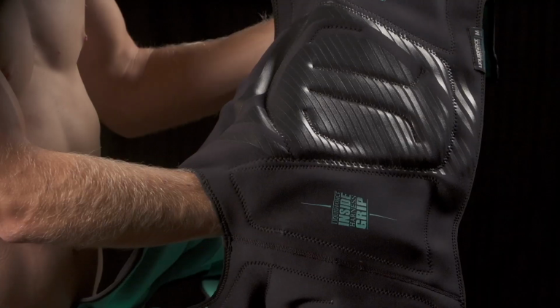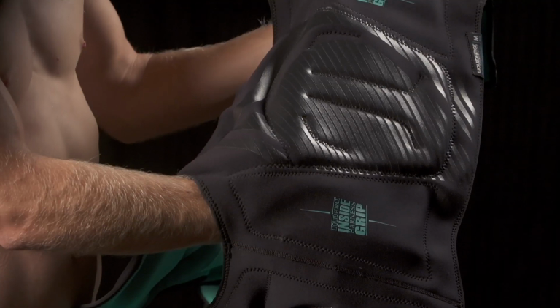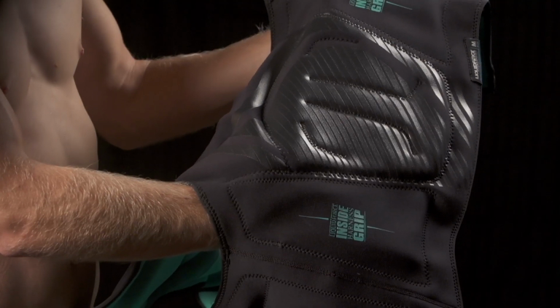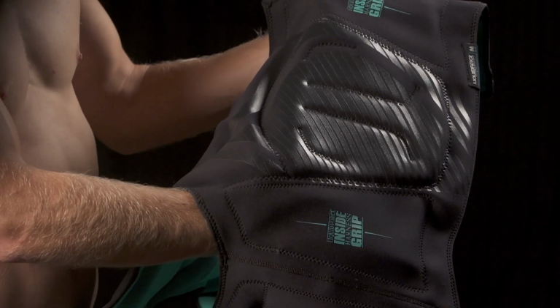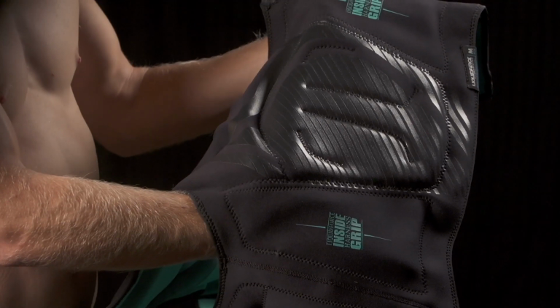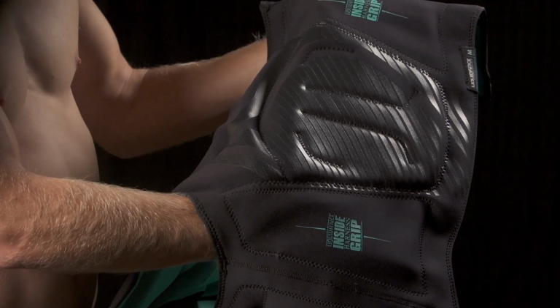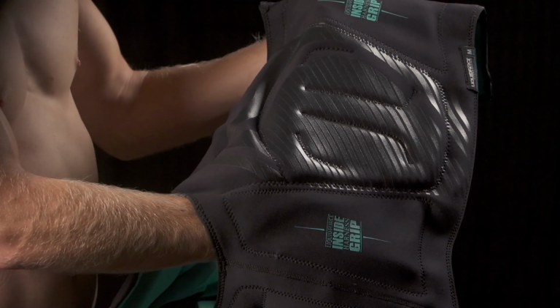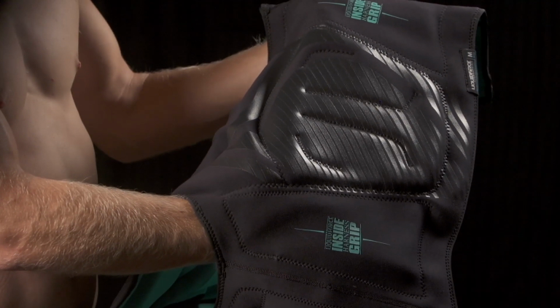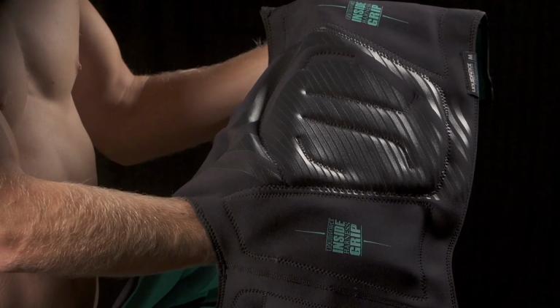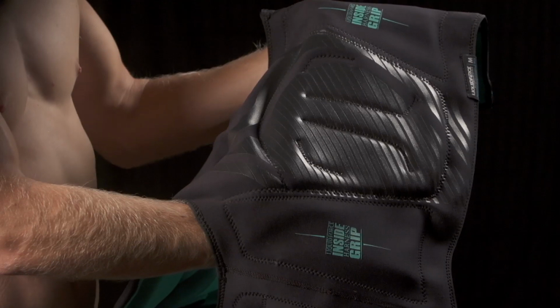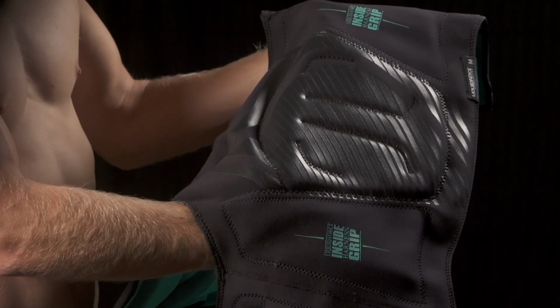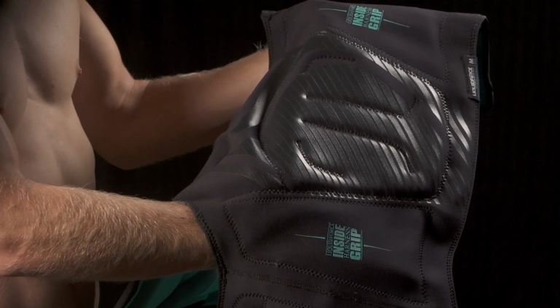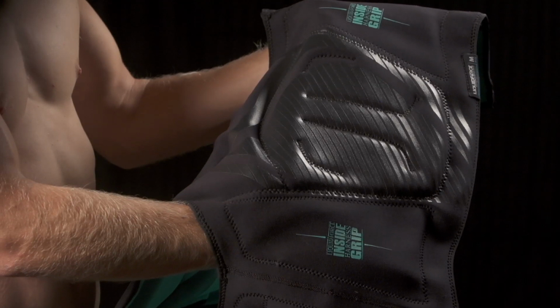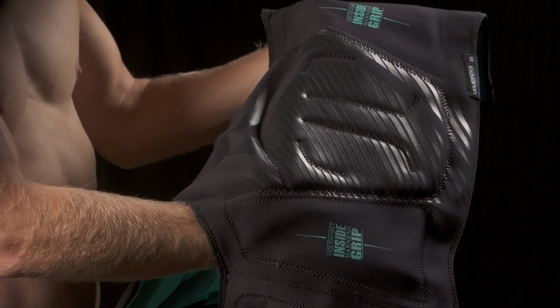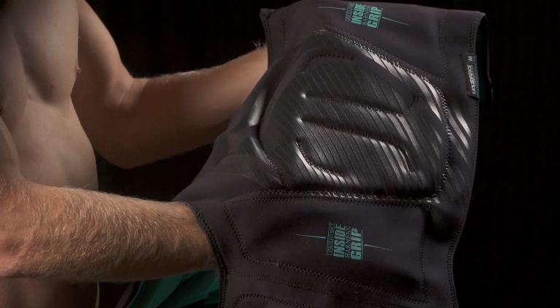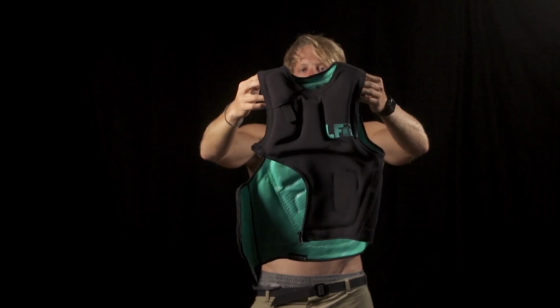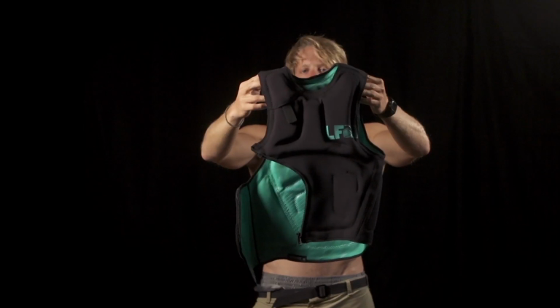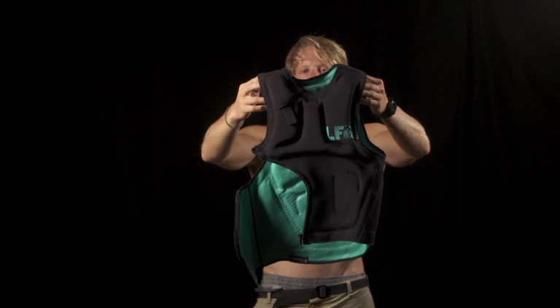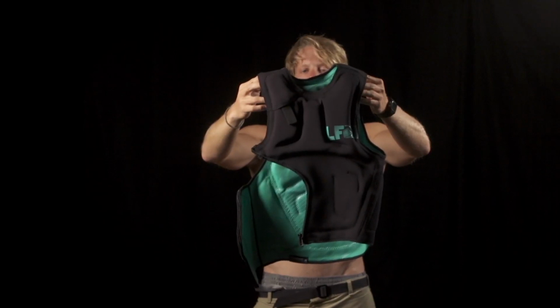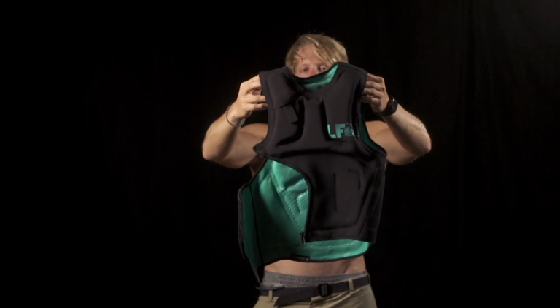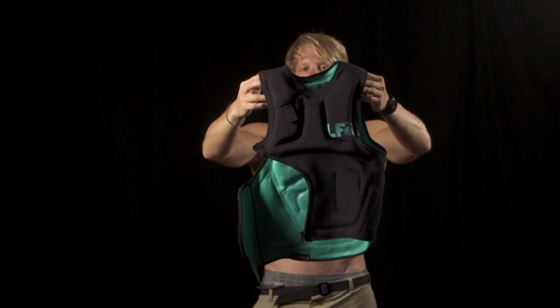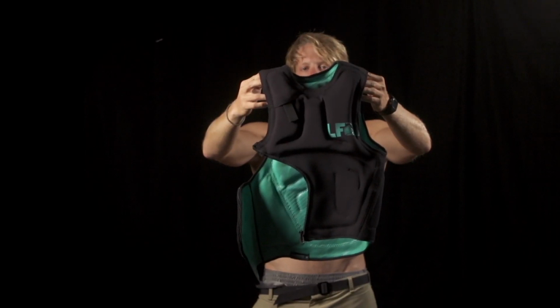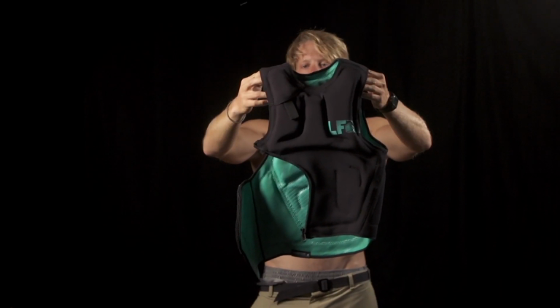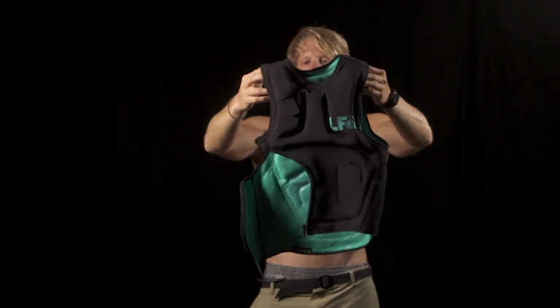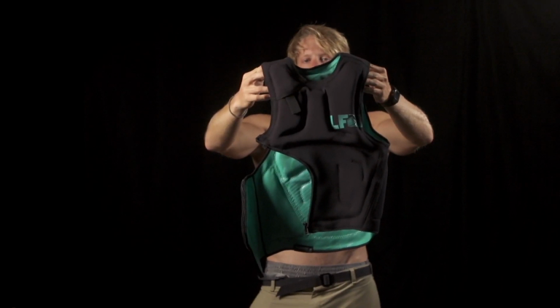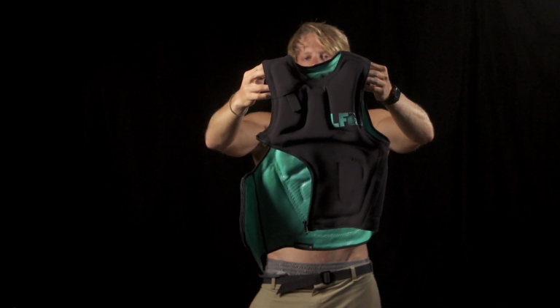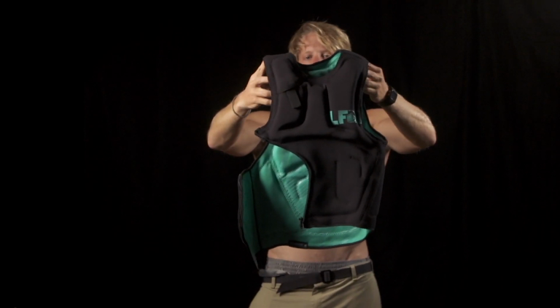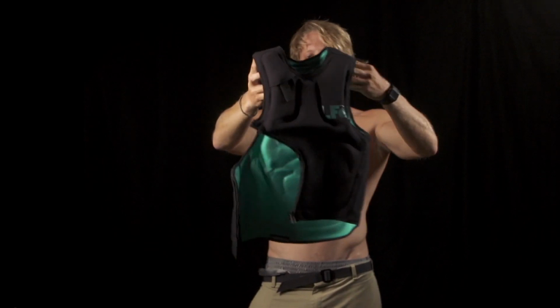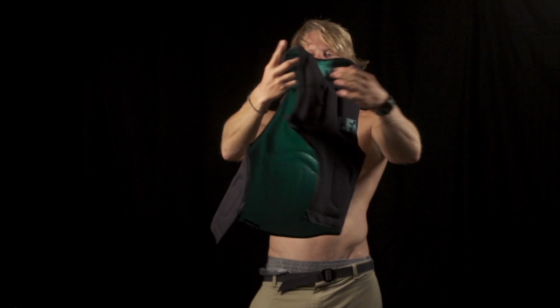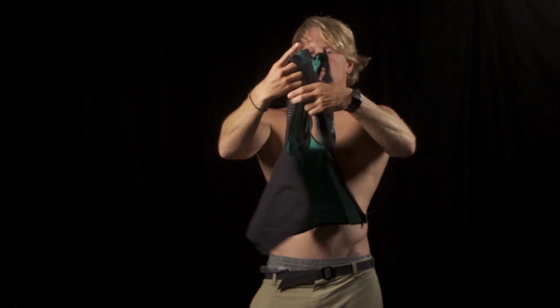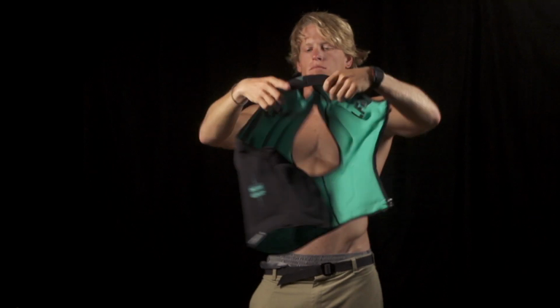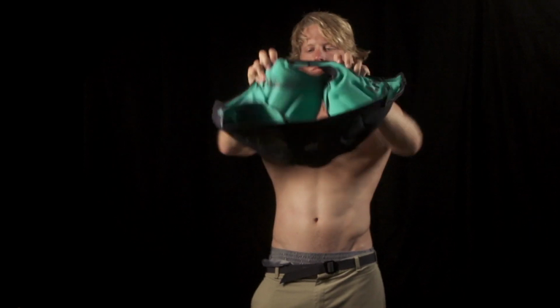Ergonomically placed LF PVX flotation and an easy-to-reach hook knife gives confidence-building float and safety.